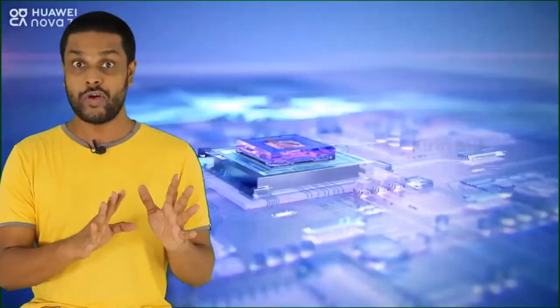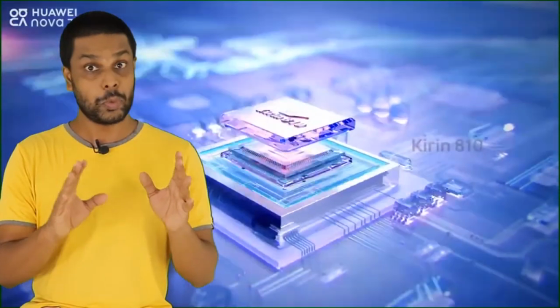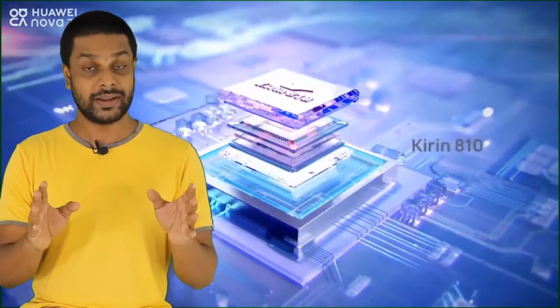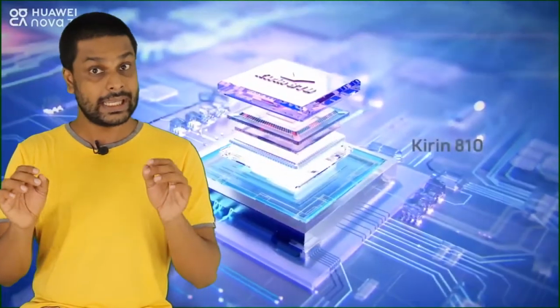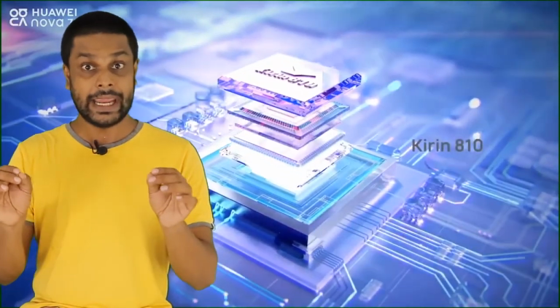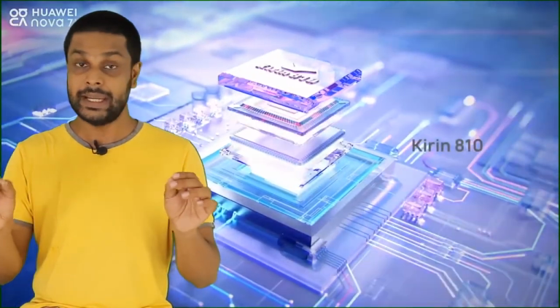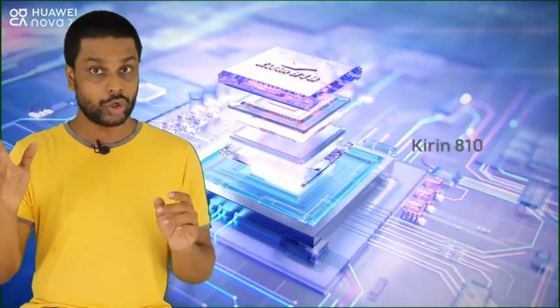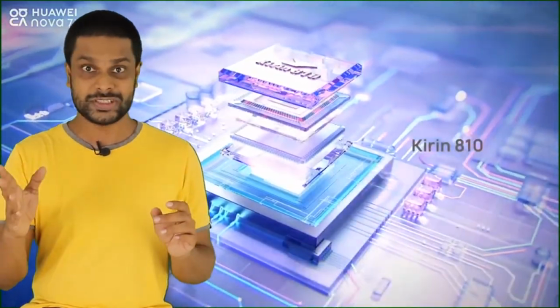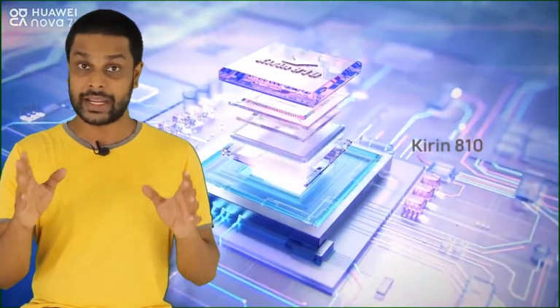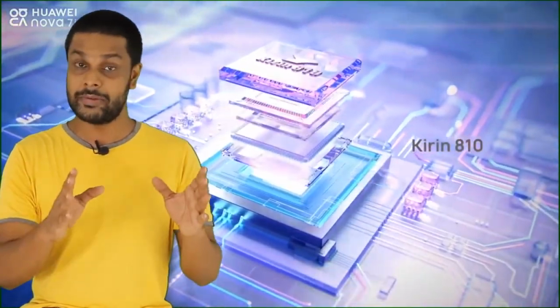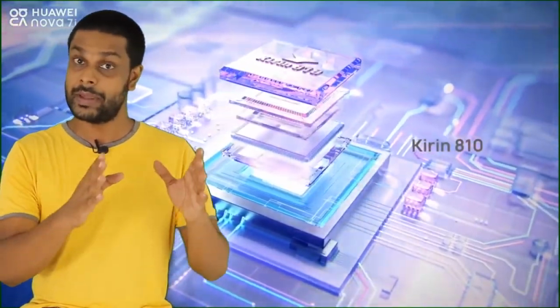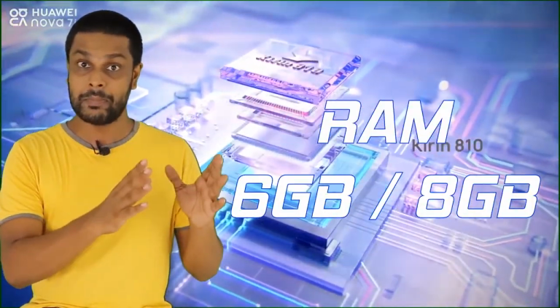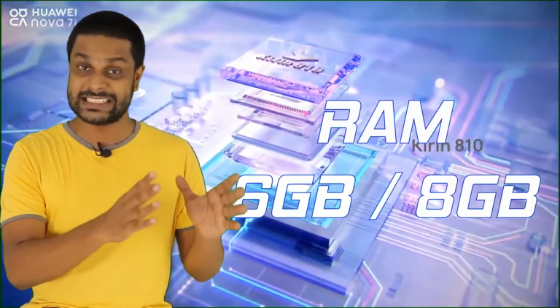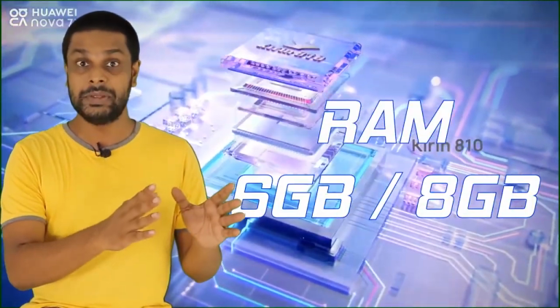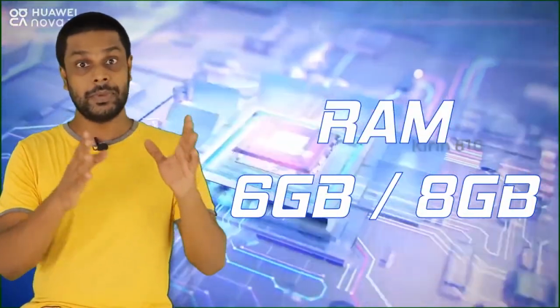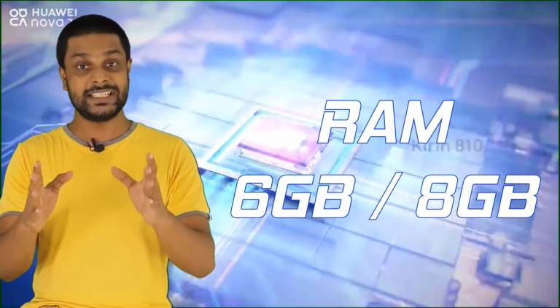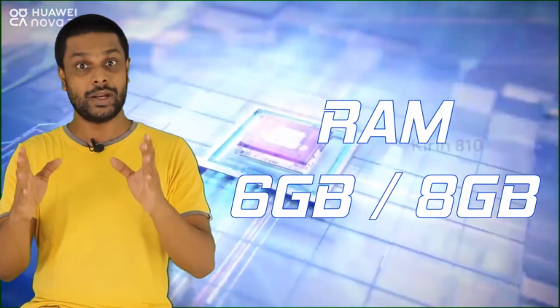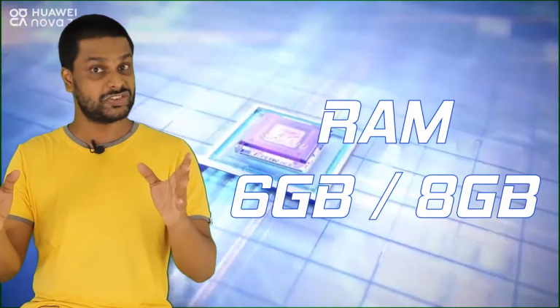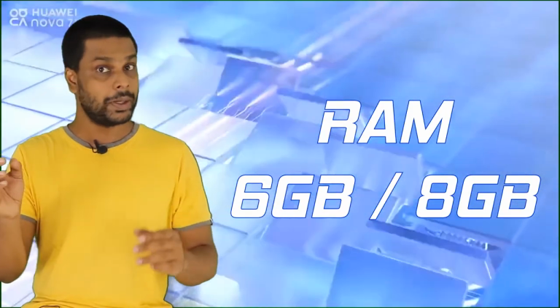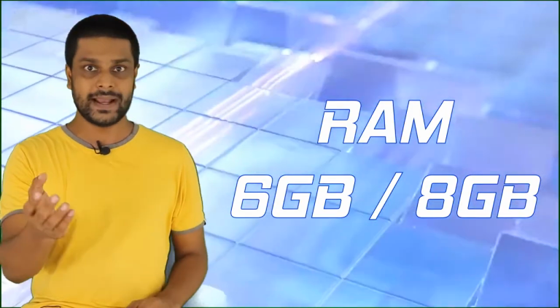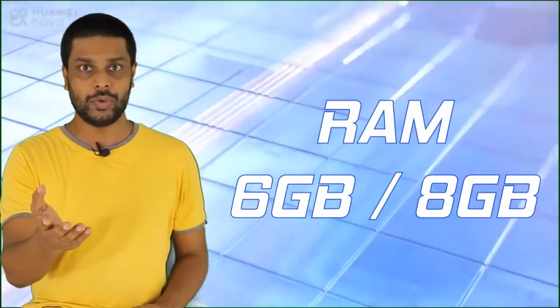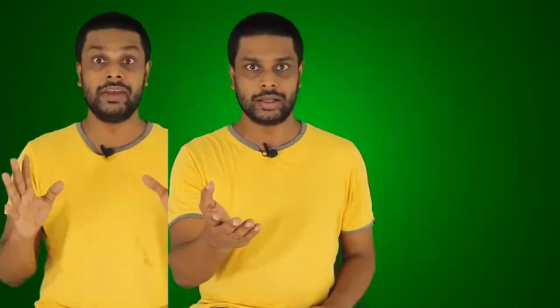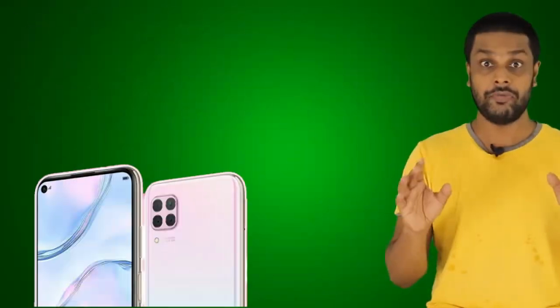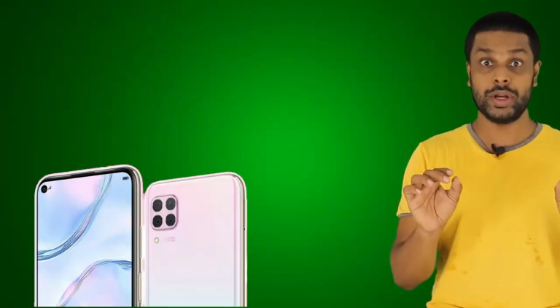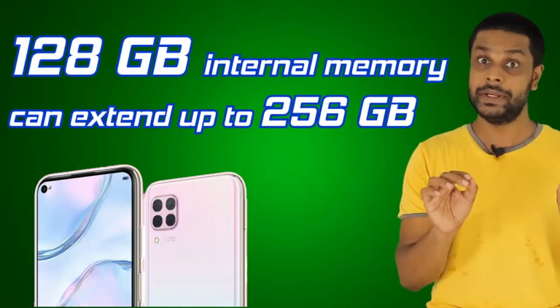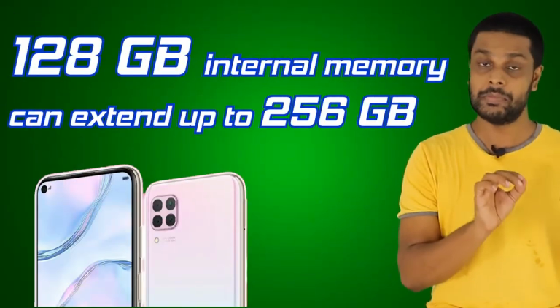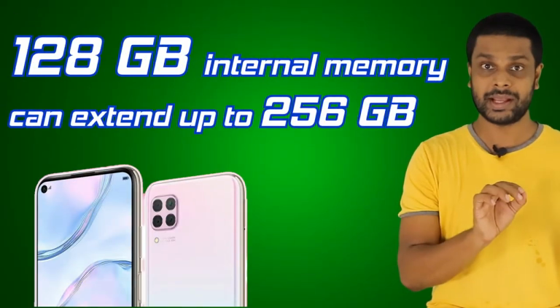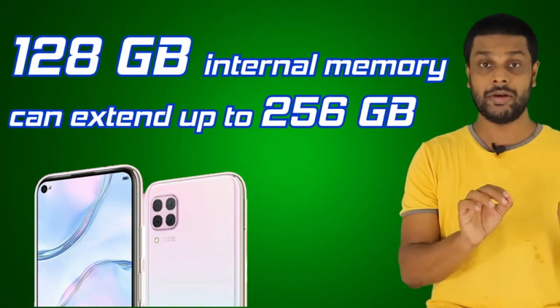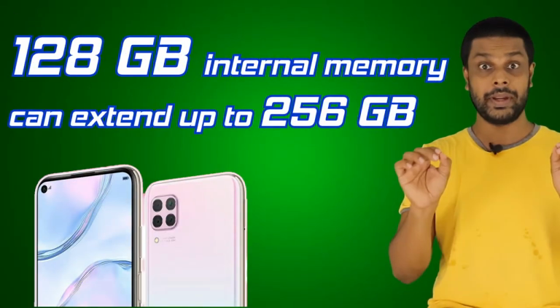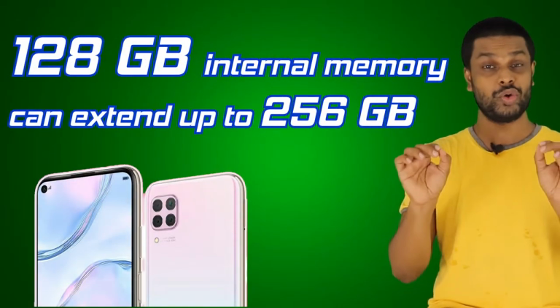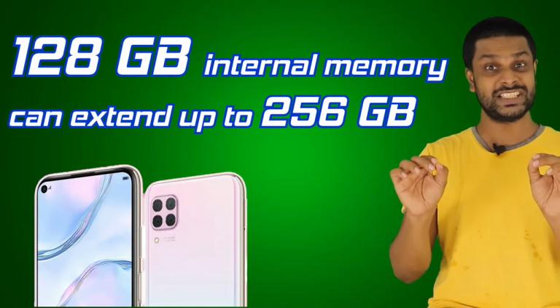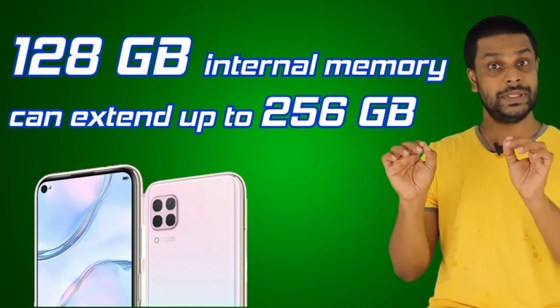It's an octa-core processor. You can get 6GB RAM, and there is also an 8GB option available. You can get 128GB internal memory, and you can also get a 256GB storage option.